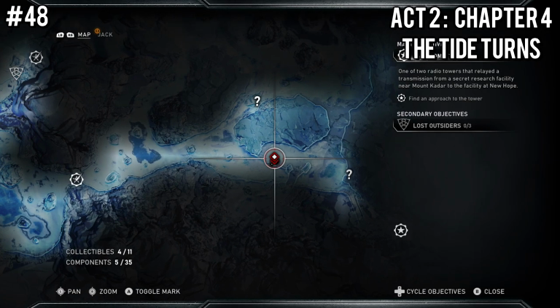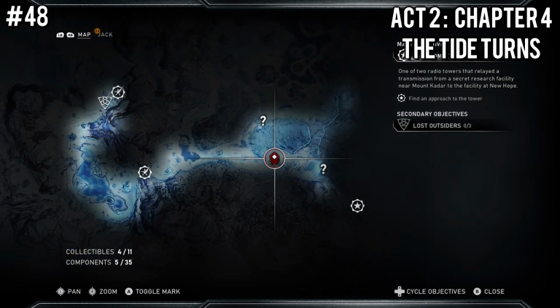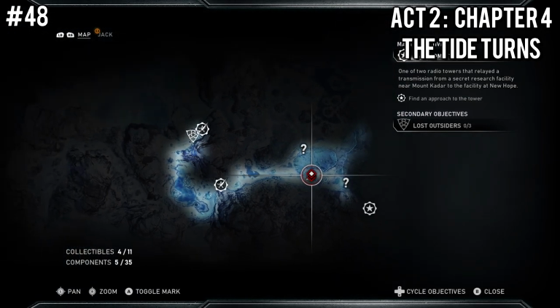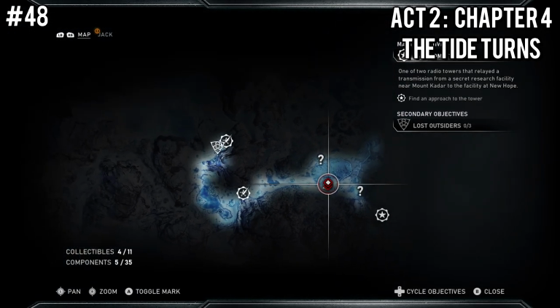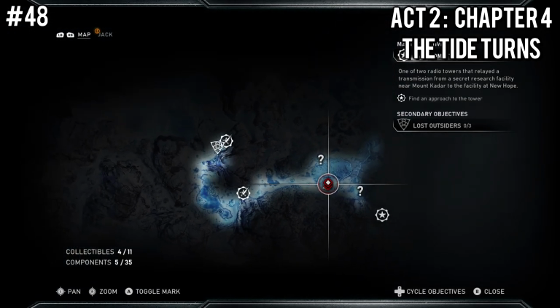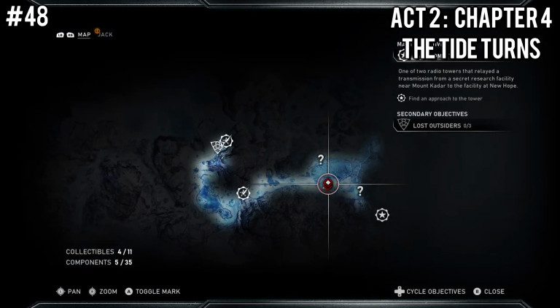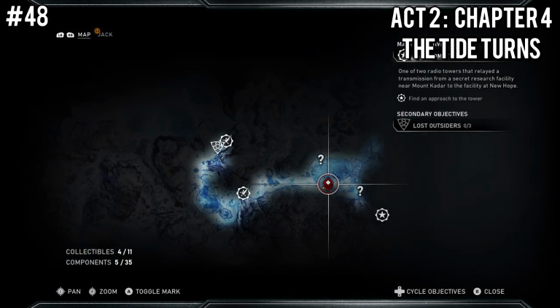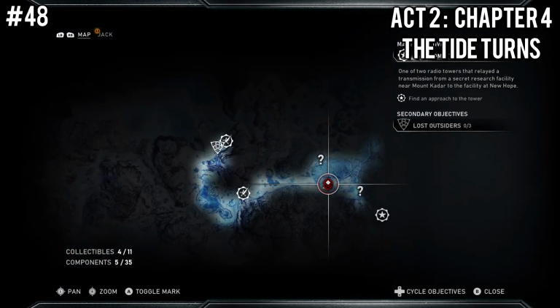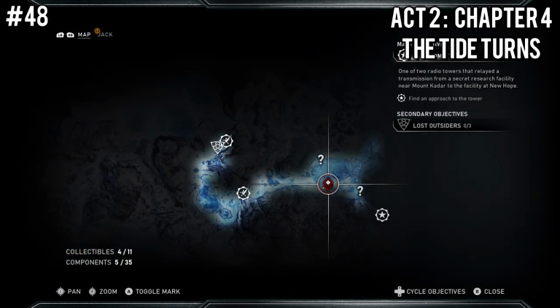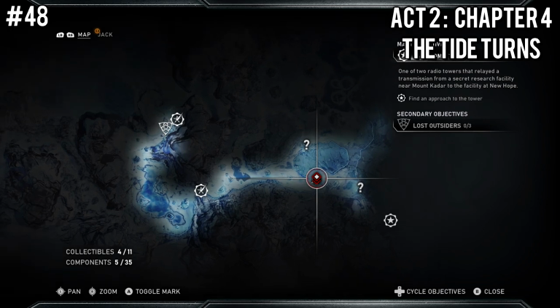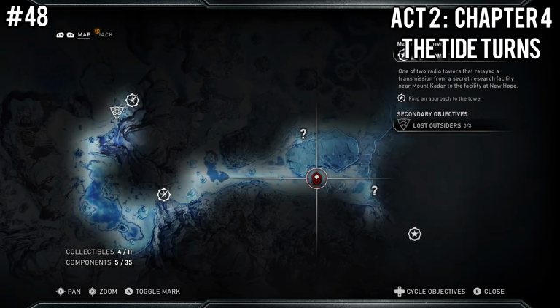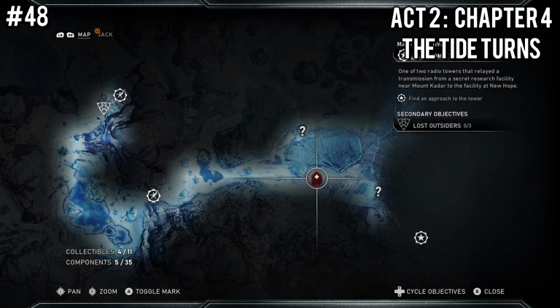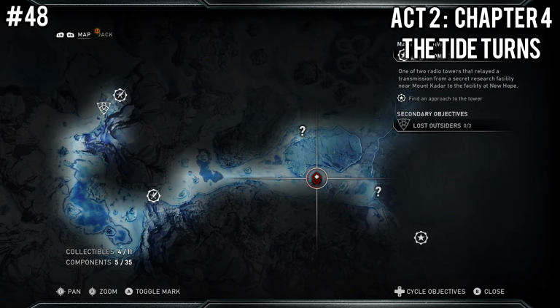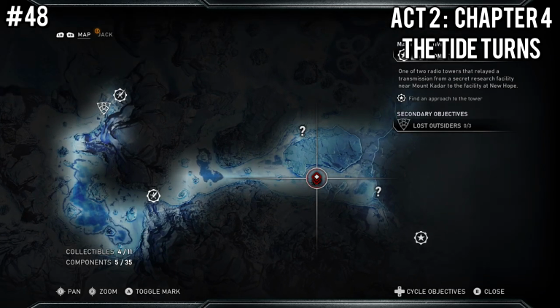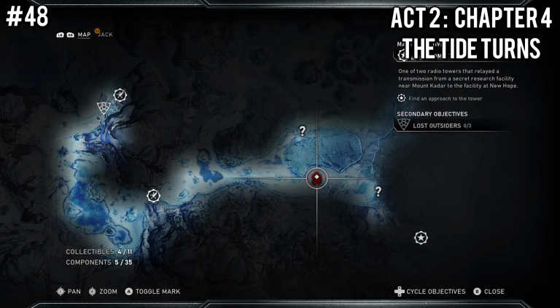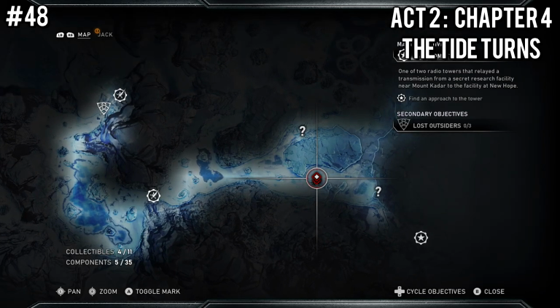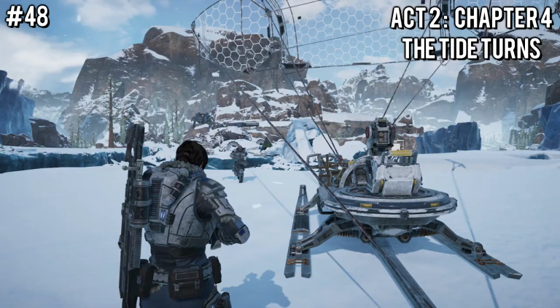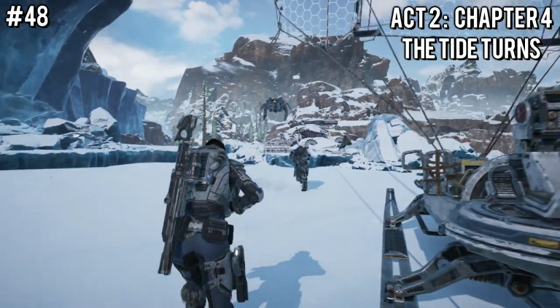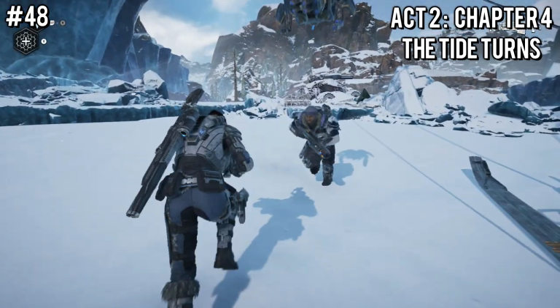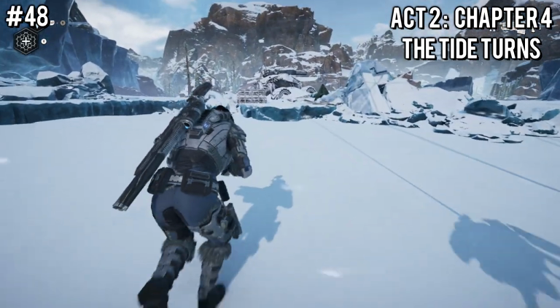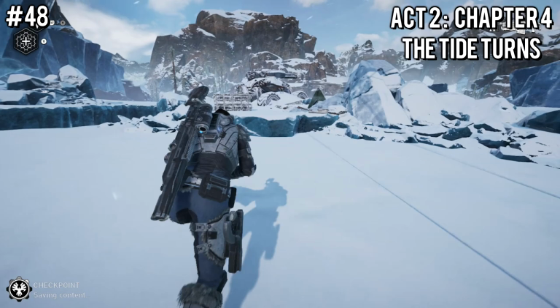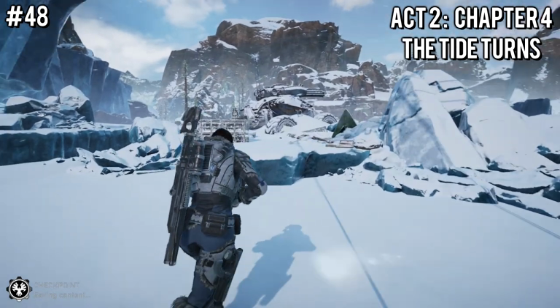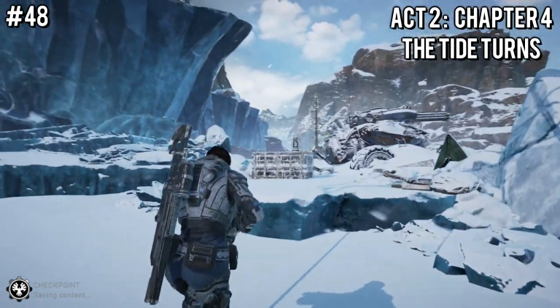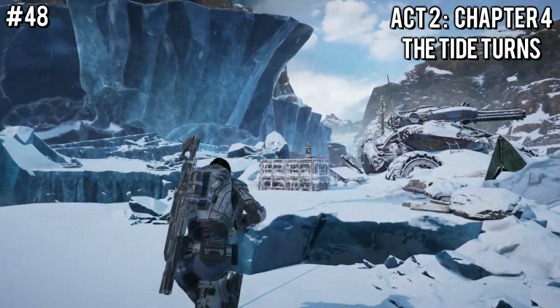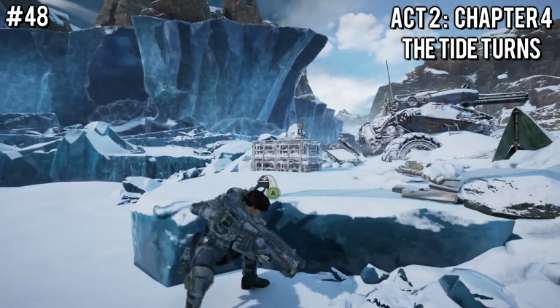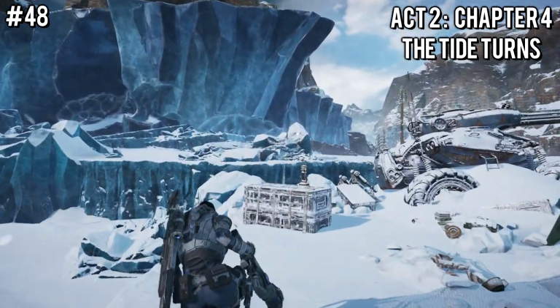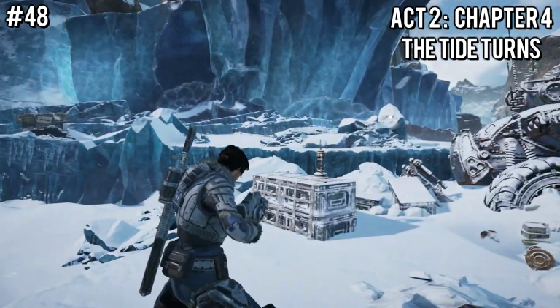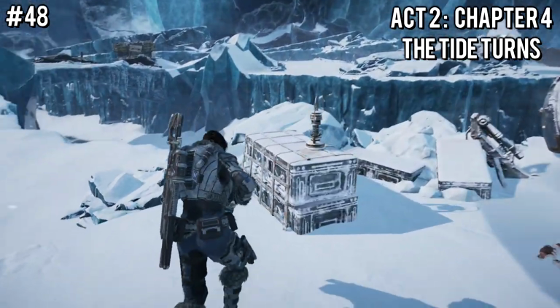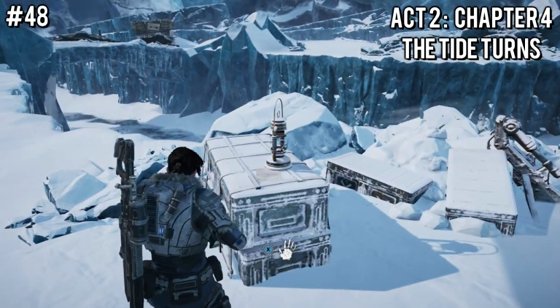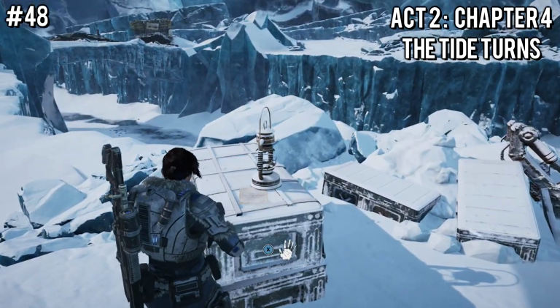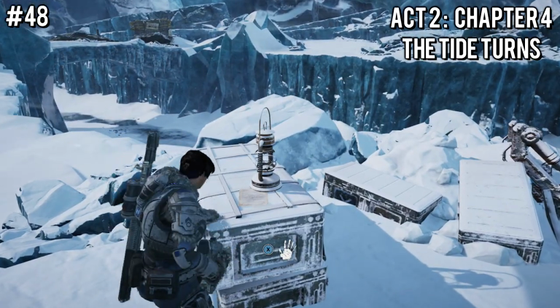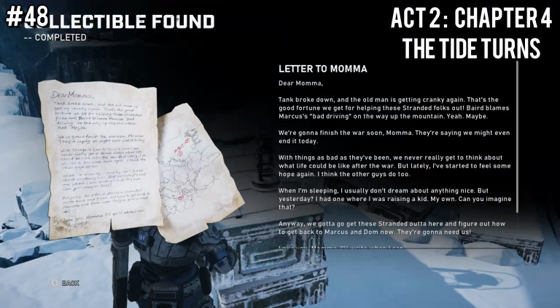I'm going to try to go in order here. Just up the hill and to the west of where we just came from, you'll see a little open area with a little armored vehicle up on the hill. Beside it on some crates is the Letter to Mama.